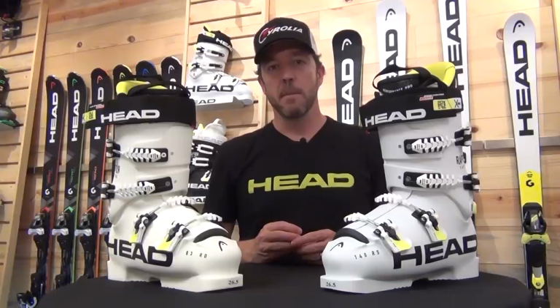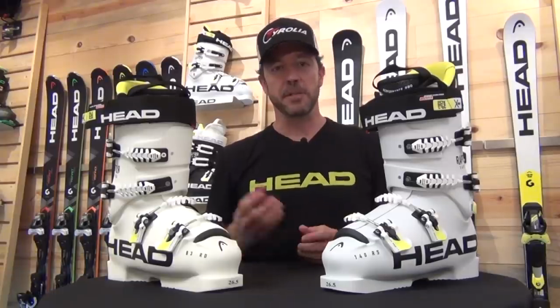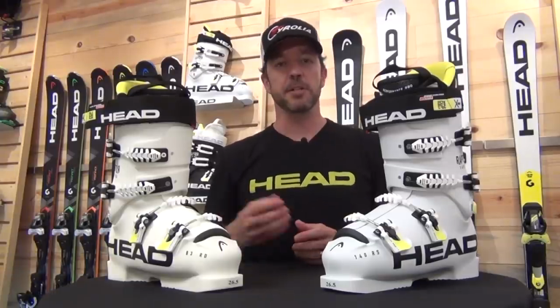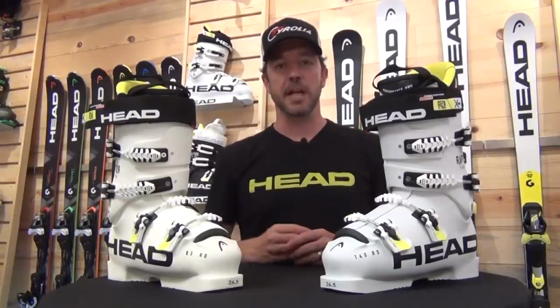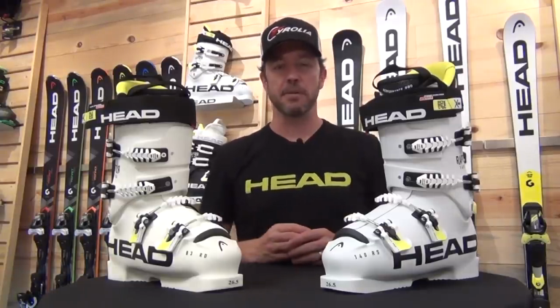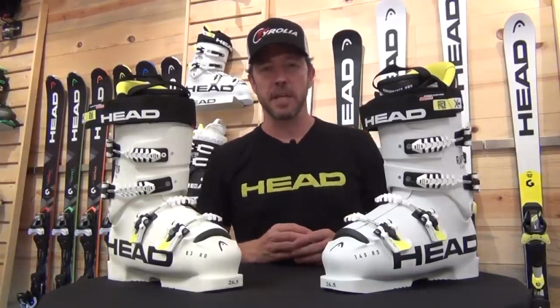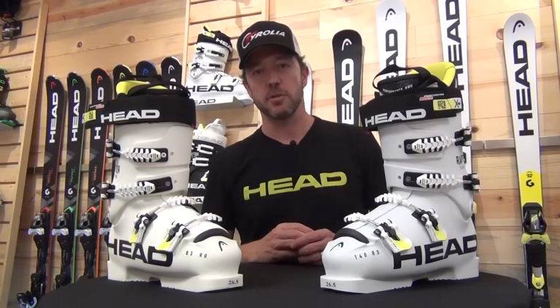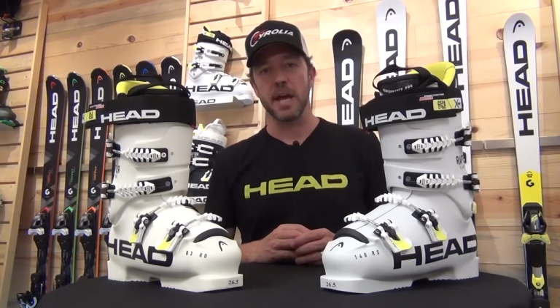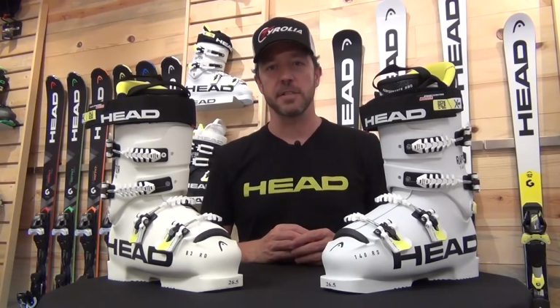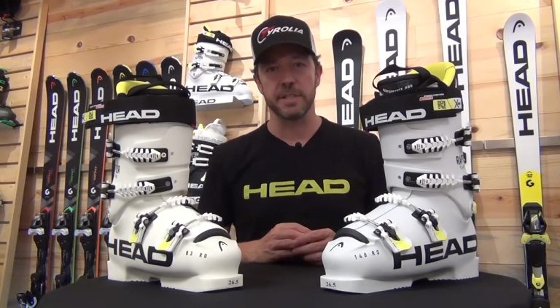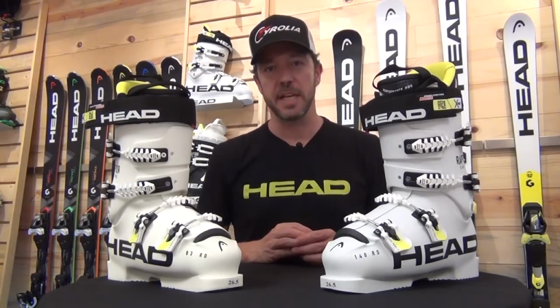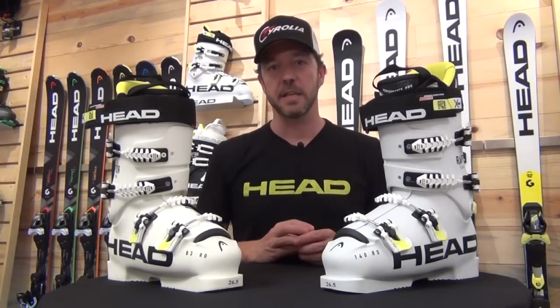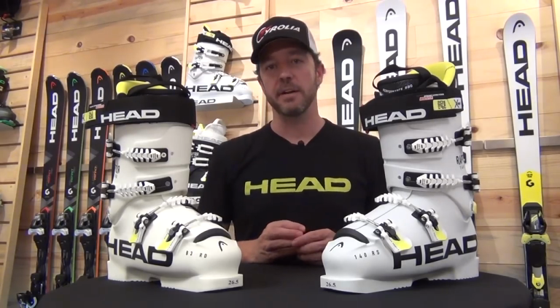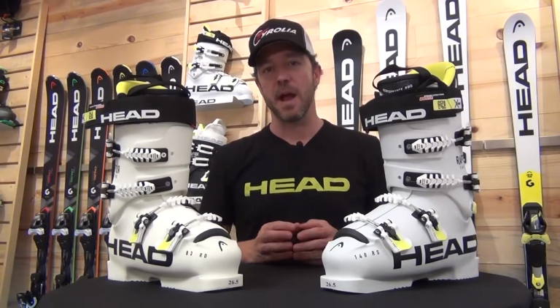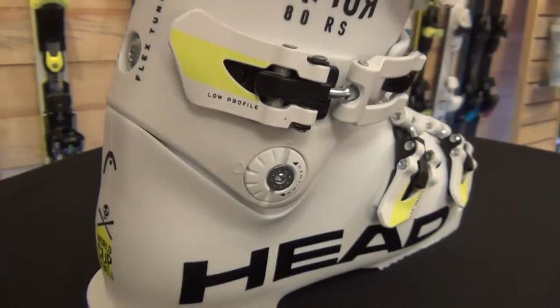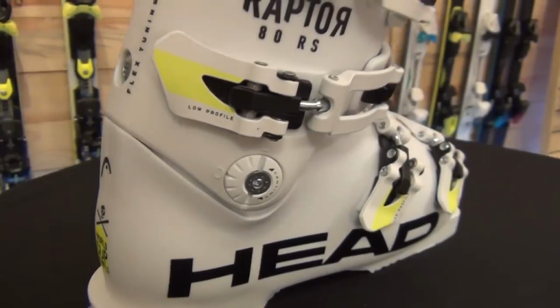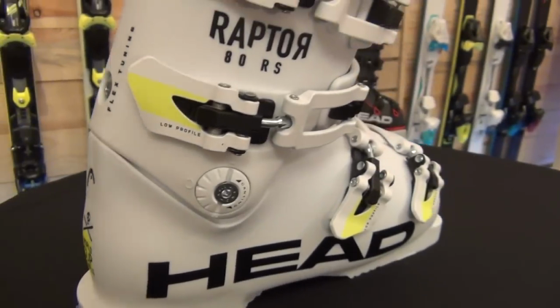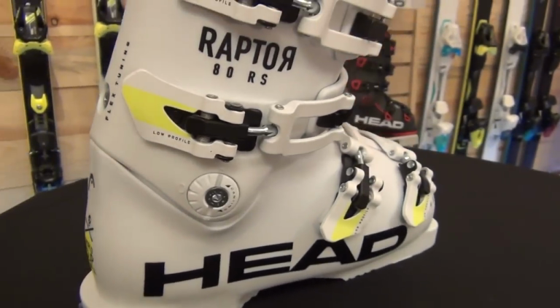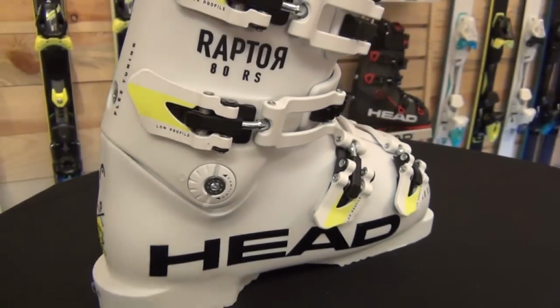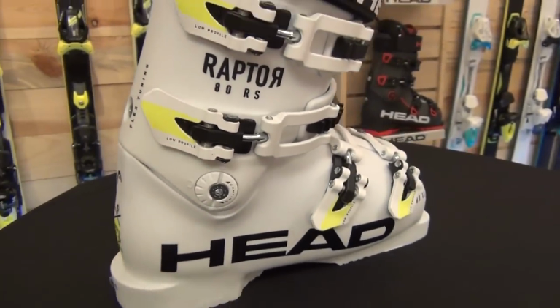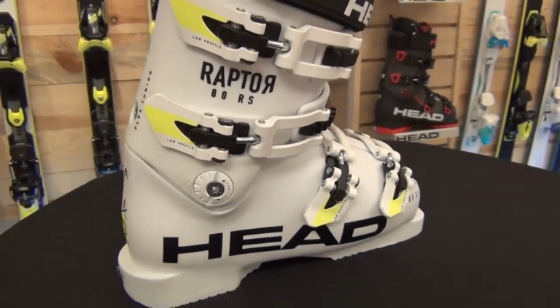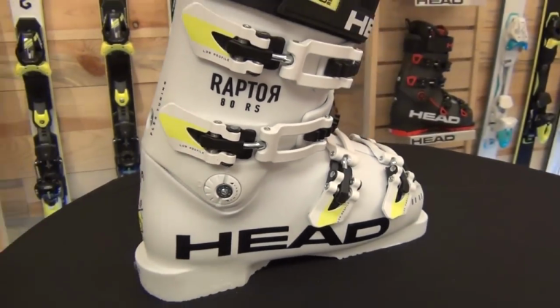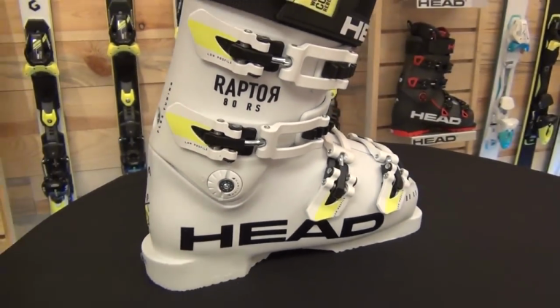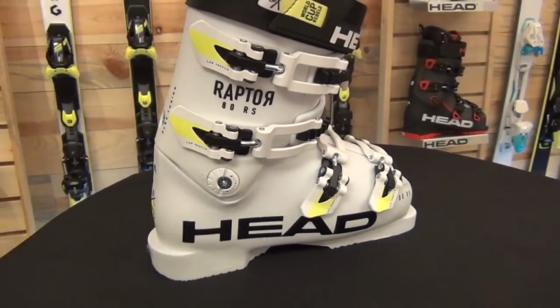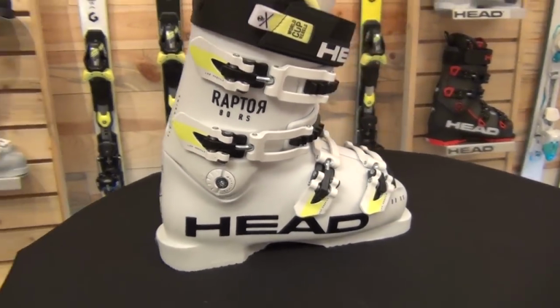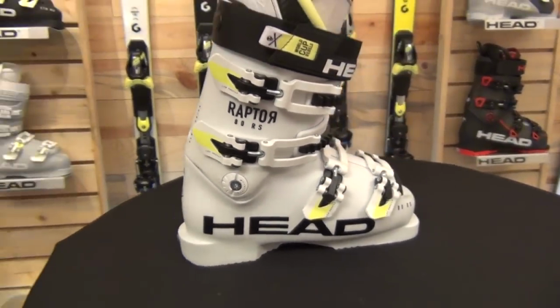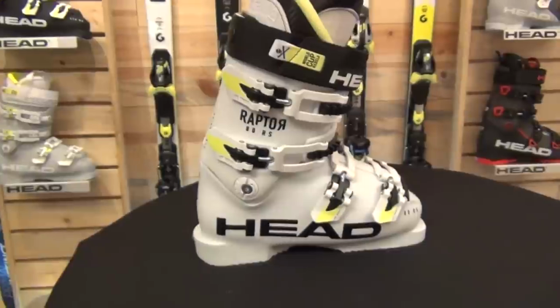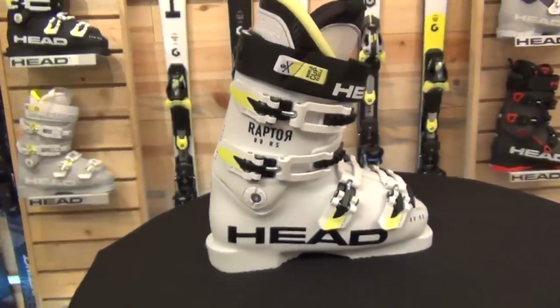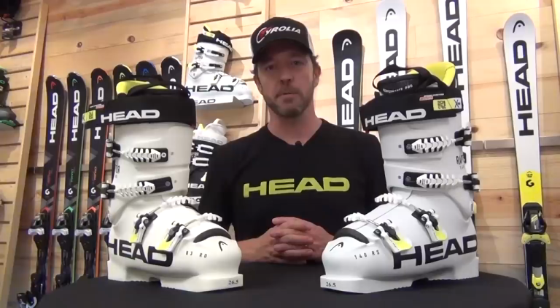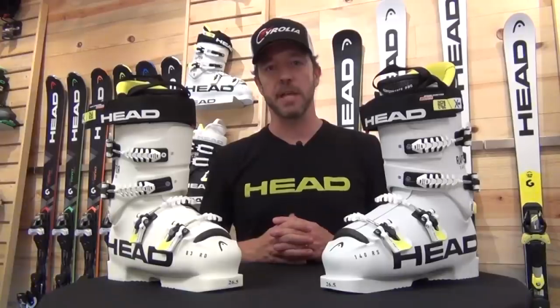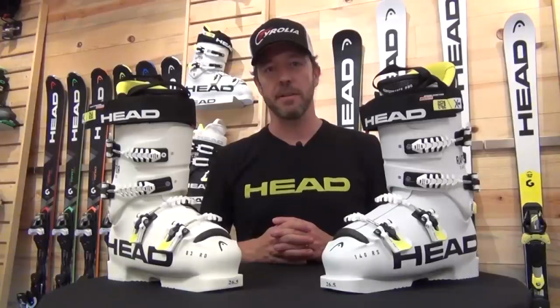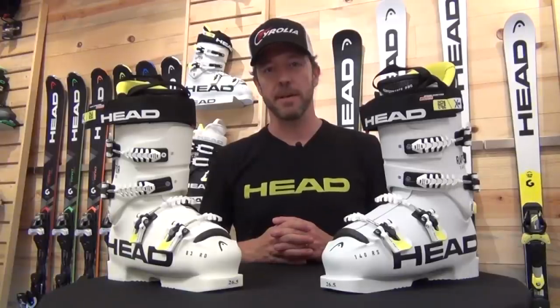Make sure to check out the 2017-18 line of Raptor boots at a retailer or race dealer near you, and we'll see you out on the hill.